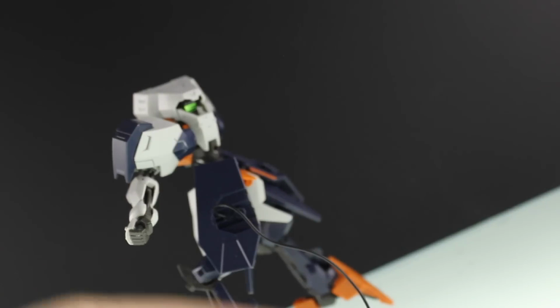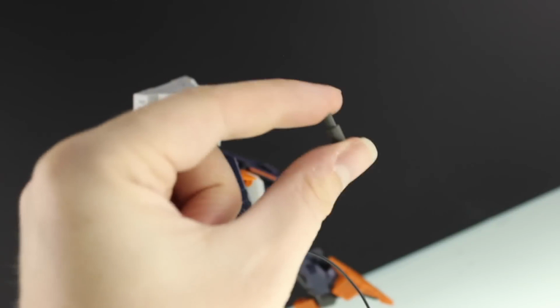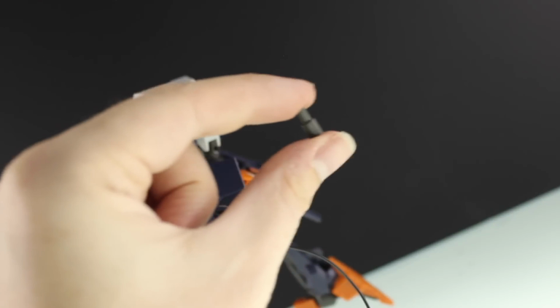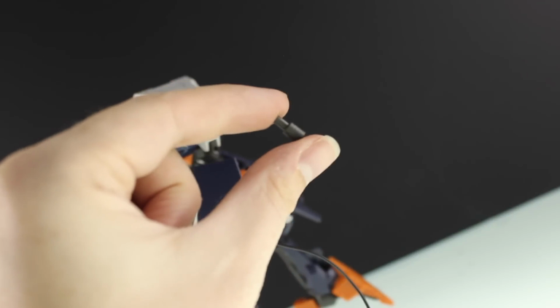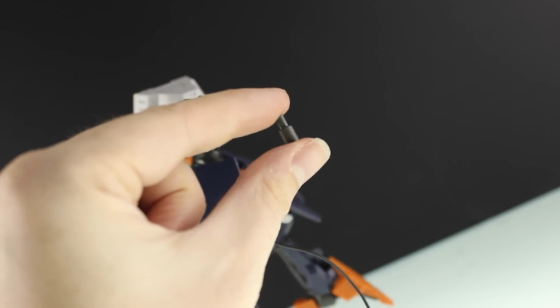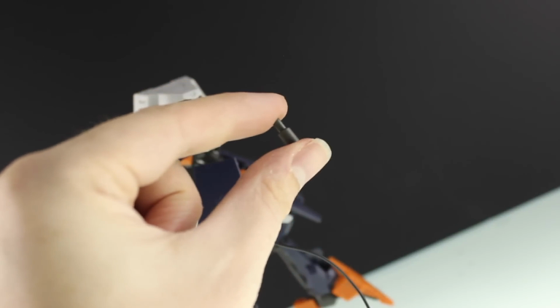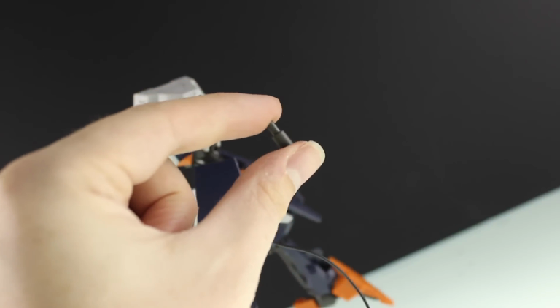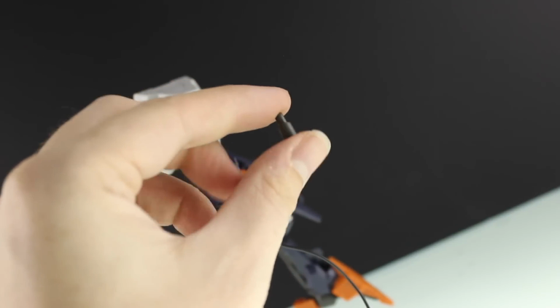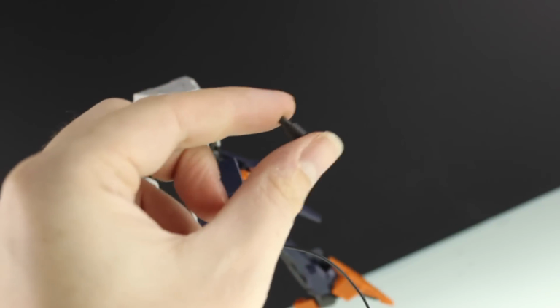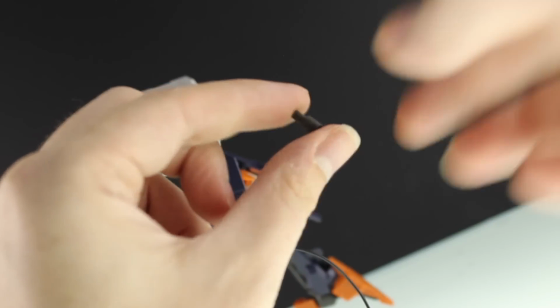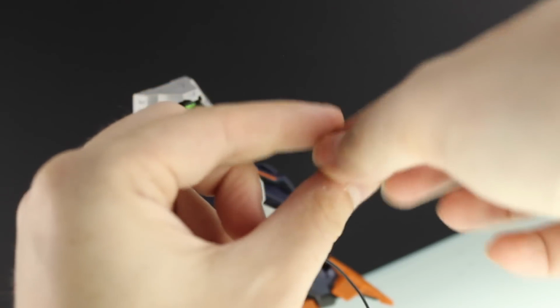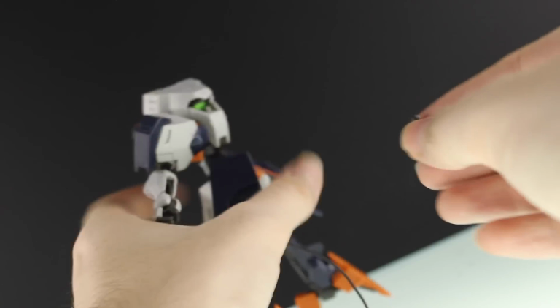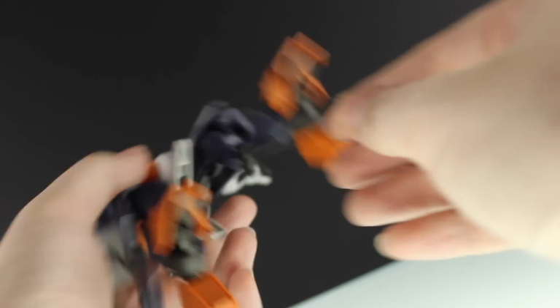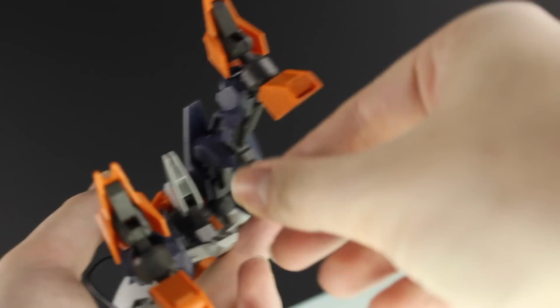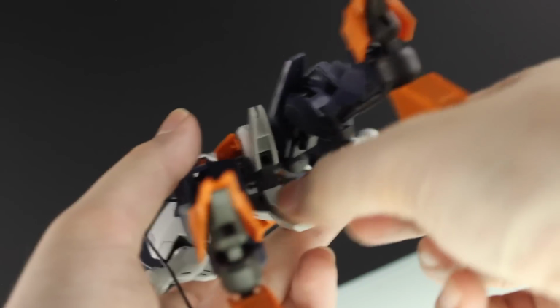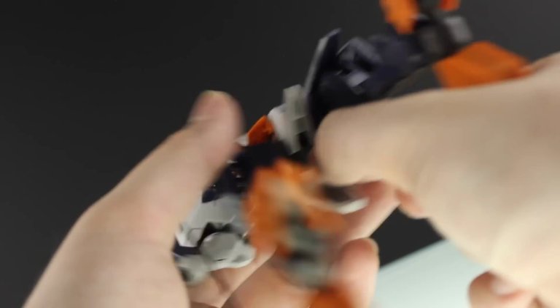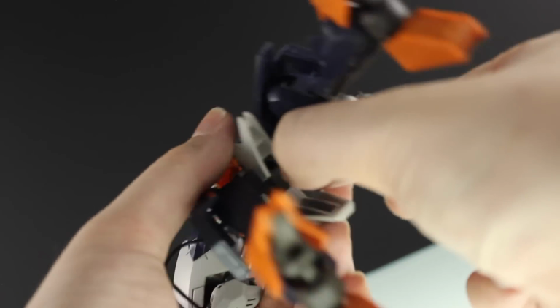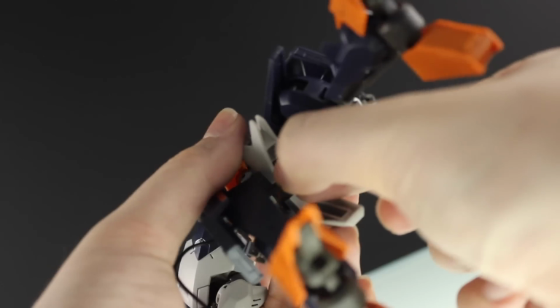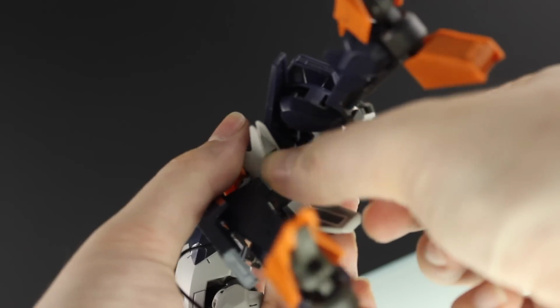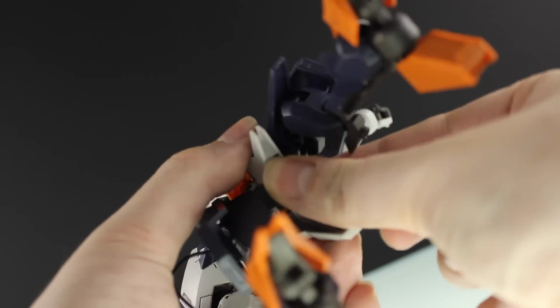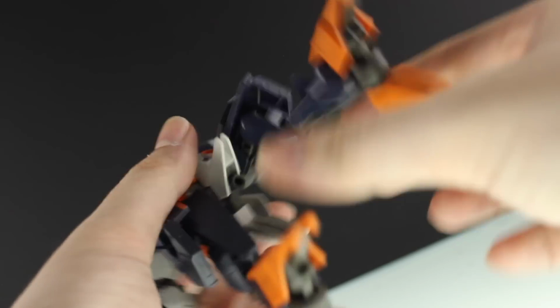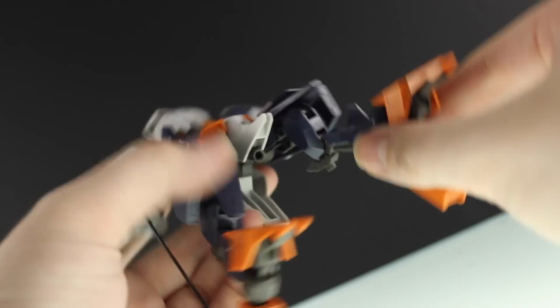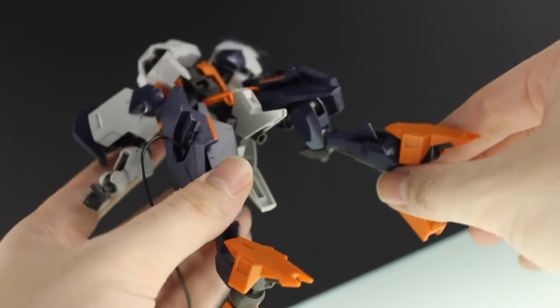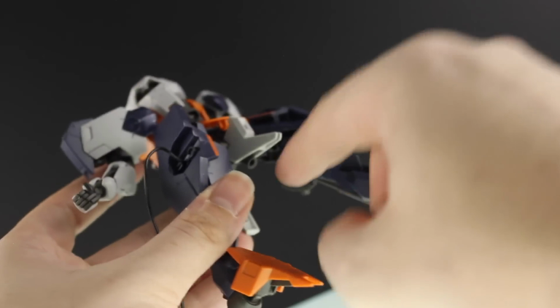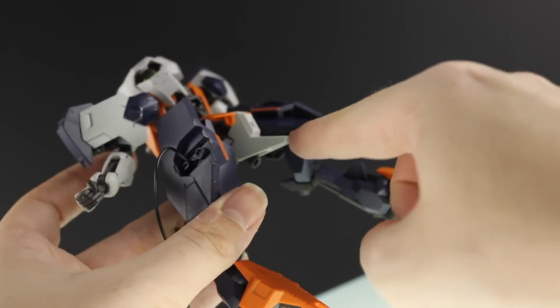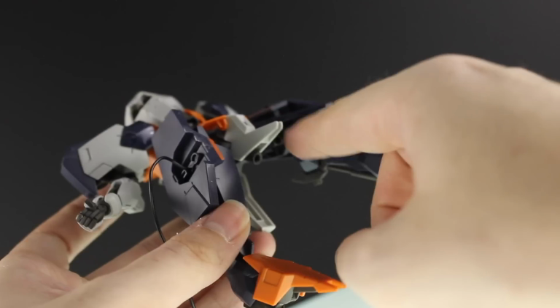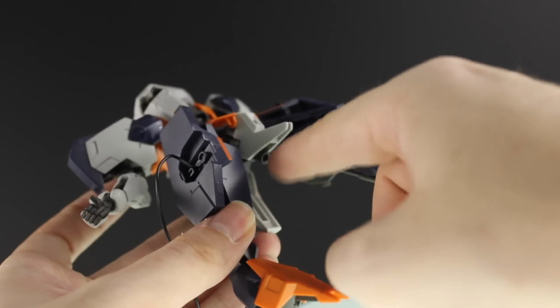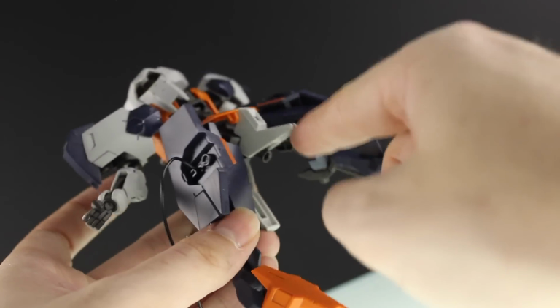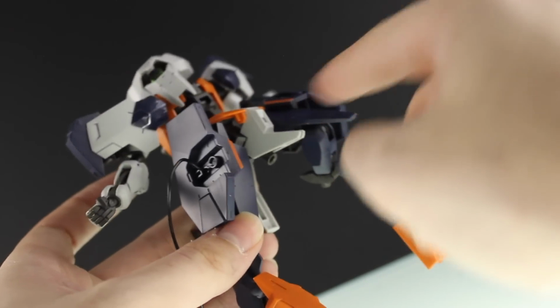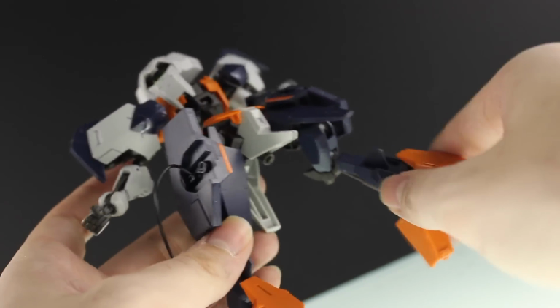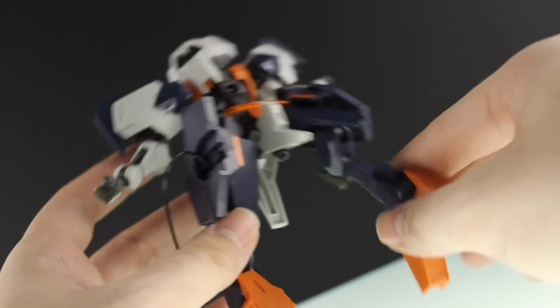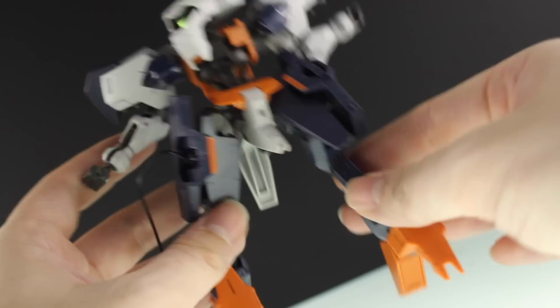Last up for accessories is this little section here — a base adapter. I'm not sure why it needs one, as it doesn't have the standard nine millimeter hole, but I guess it's to keep it away from this little section that extends from here.